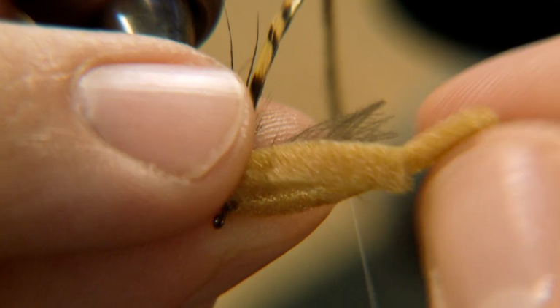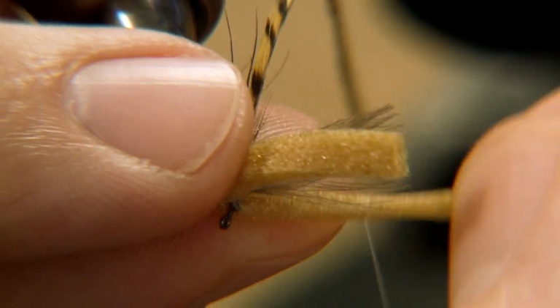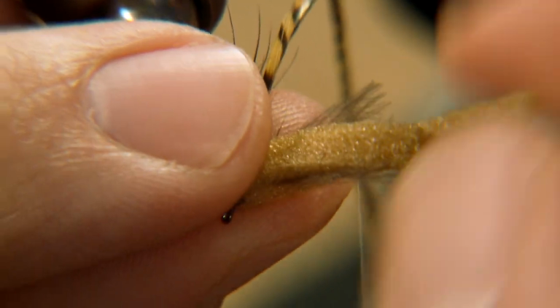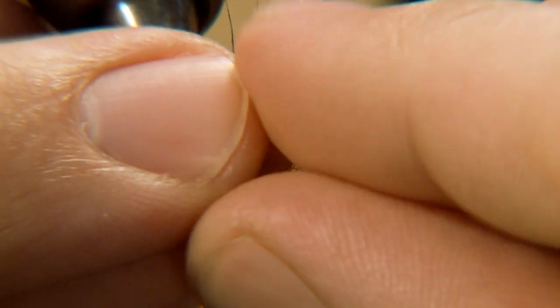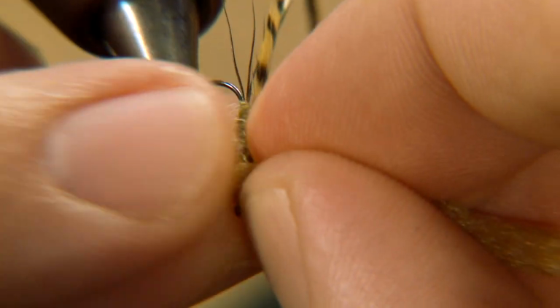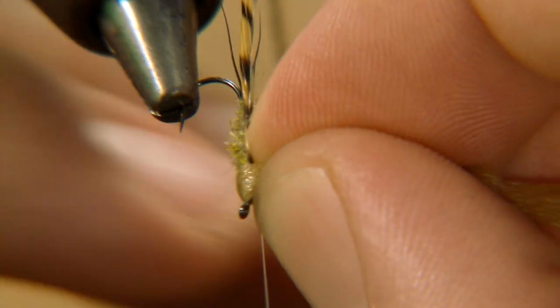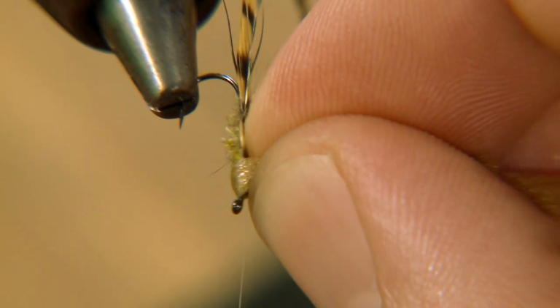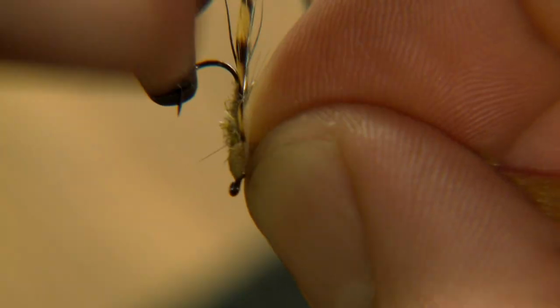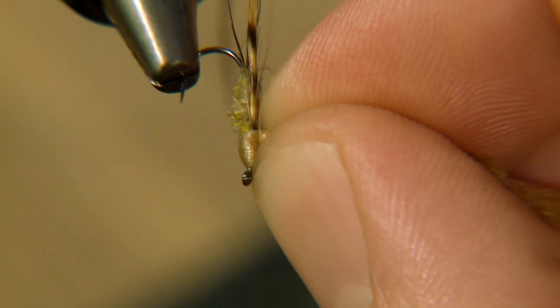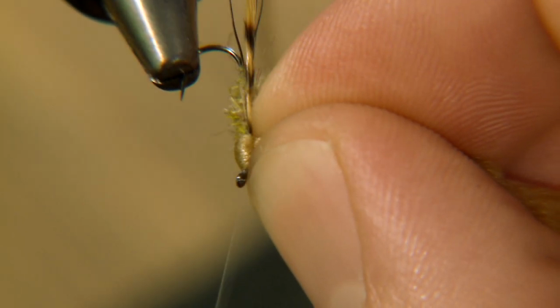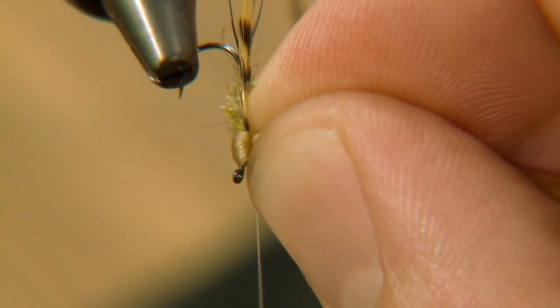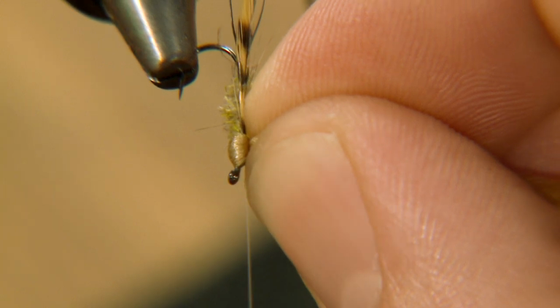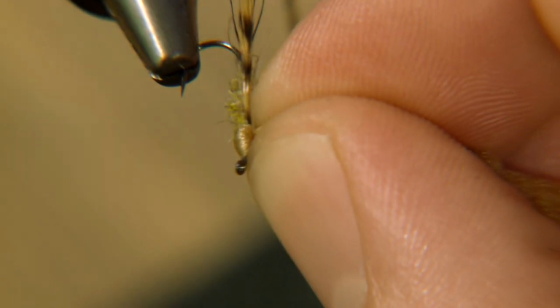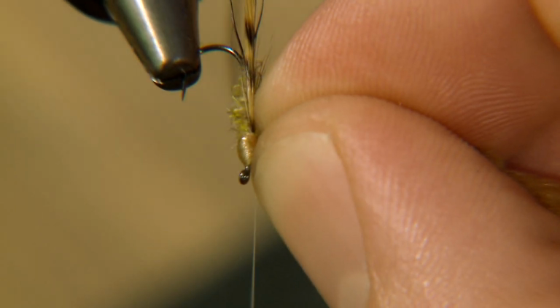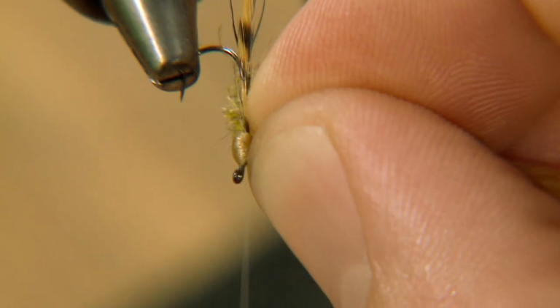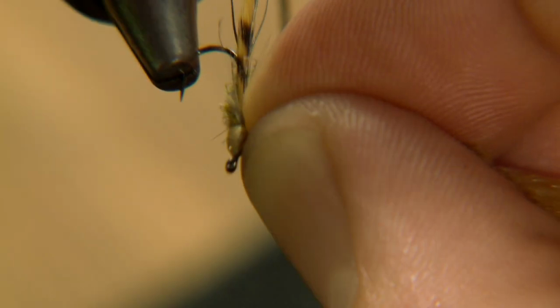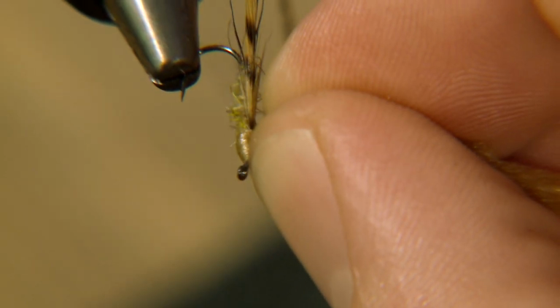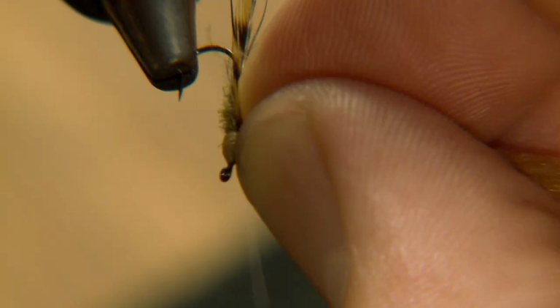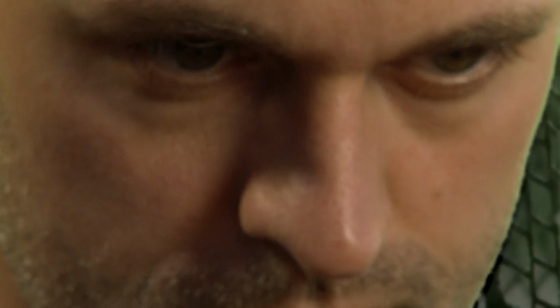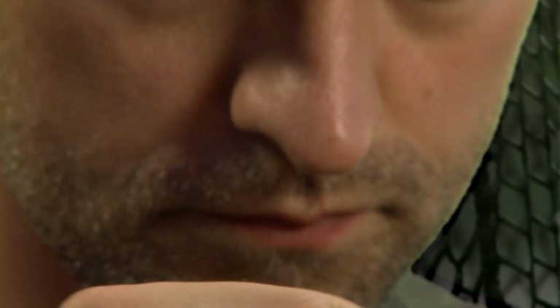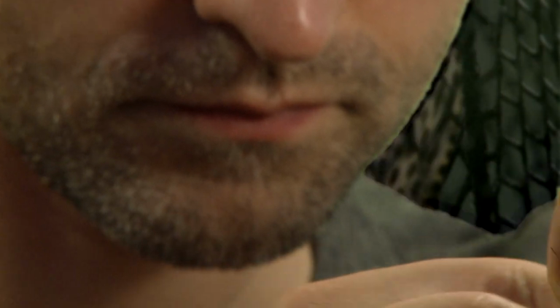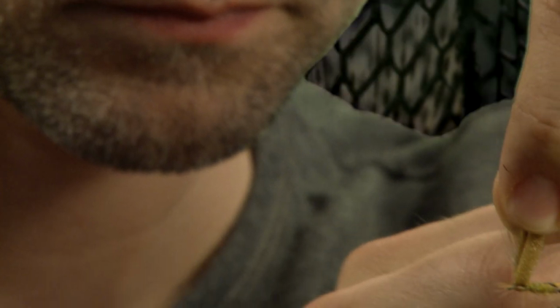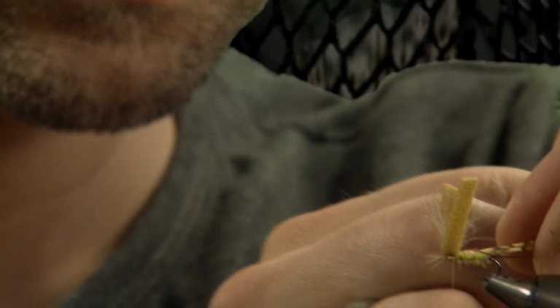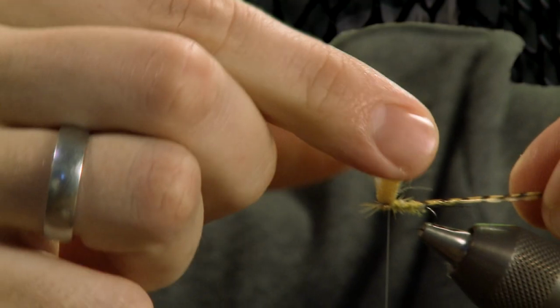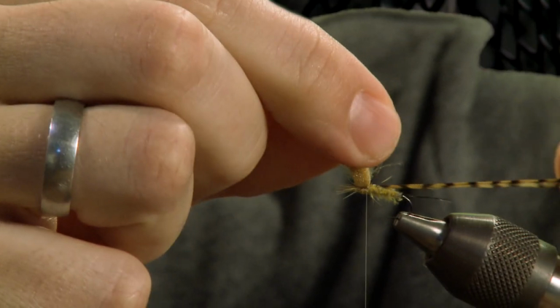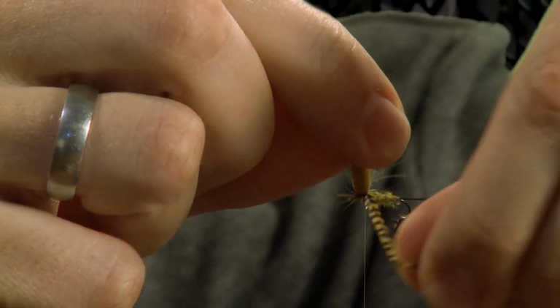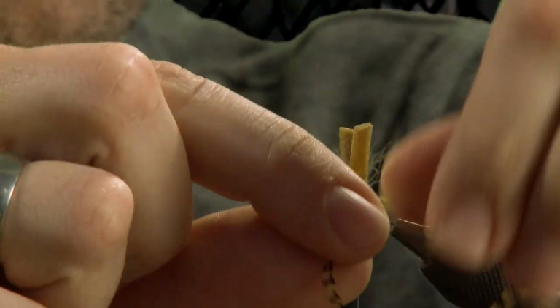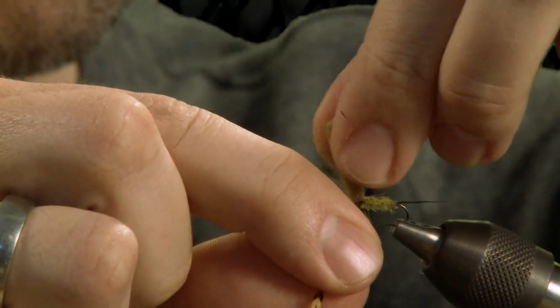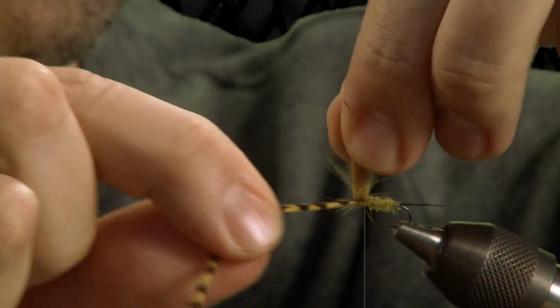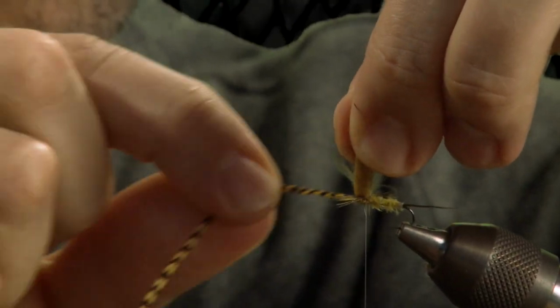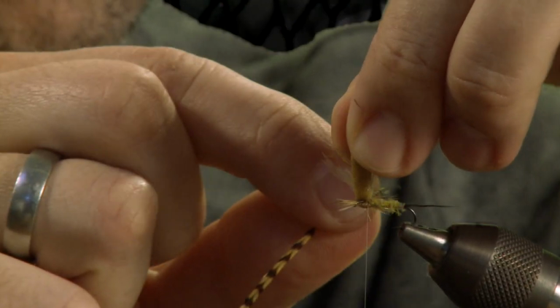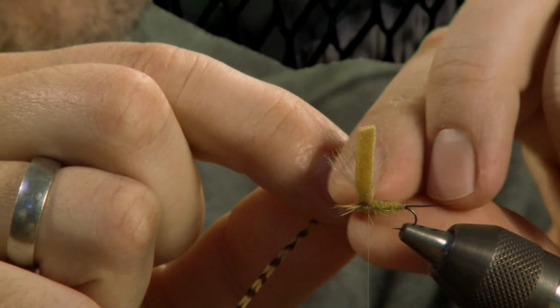Fold a piece of foam around the hook shank and tie it in tightly around the wing. Pull the foam gently whilst winding the hackle.